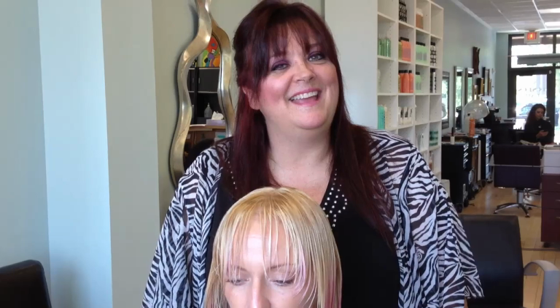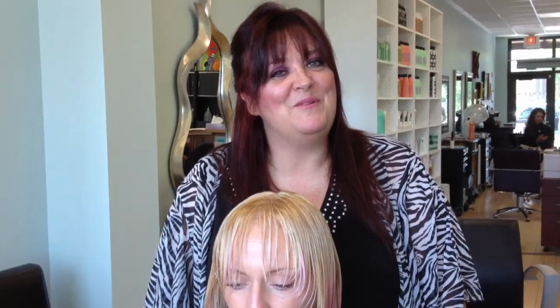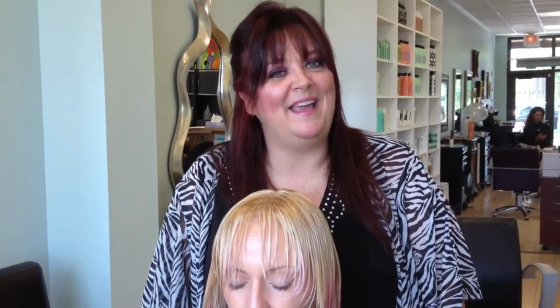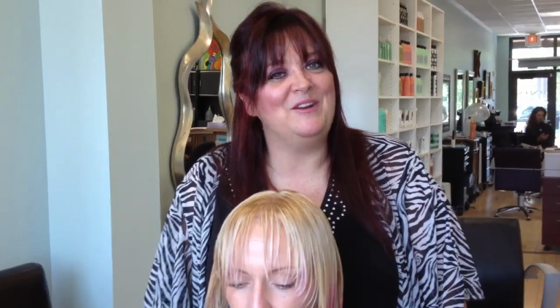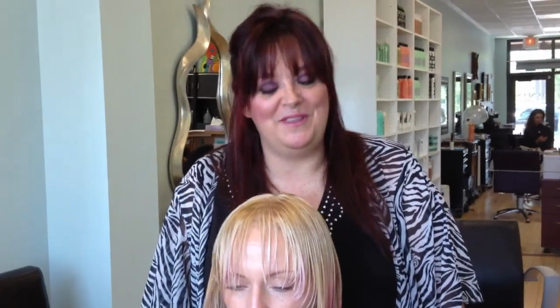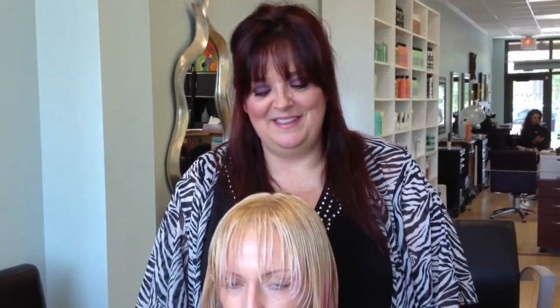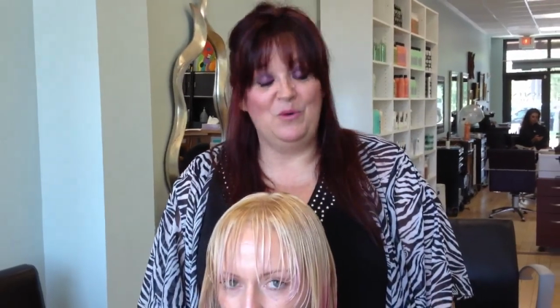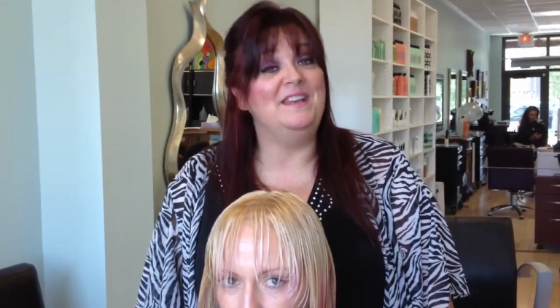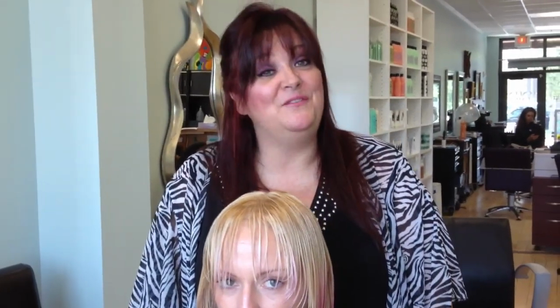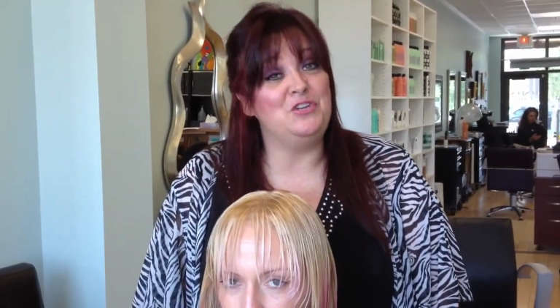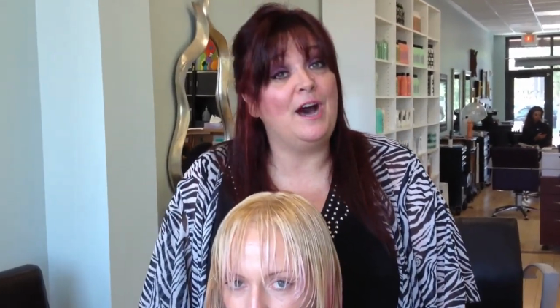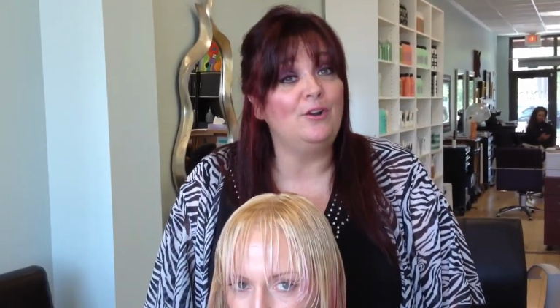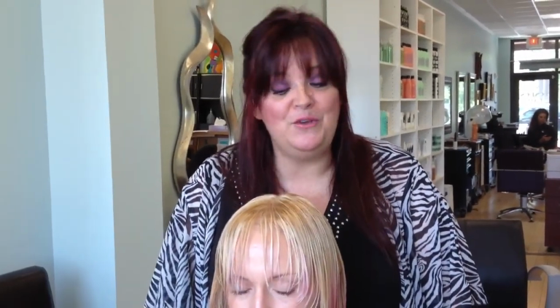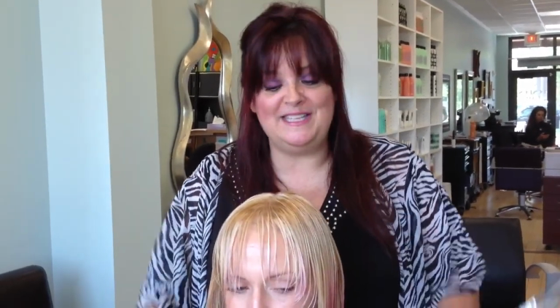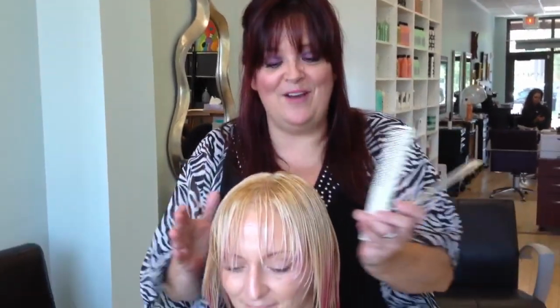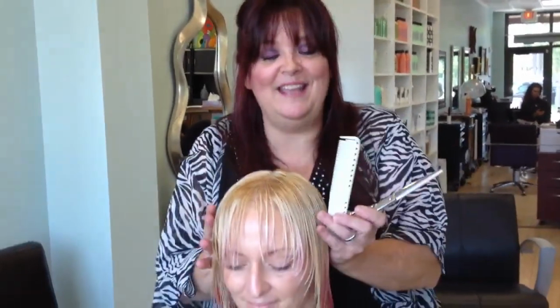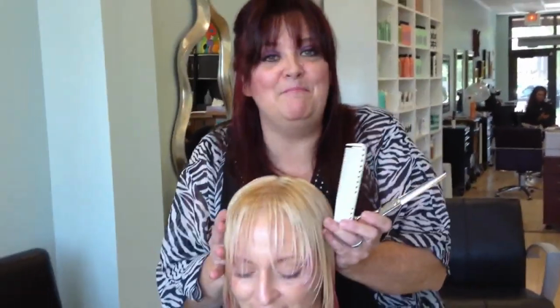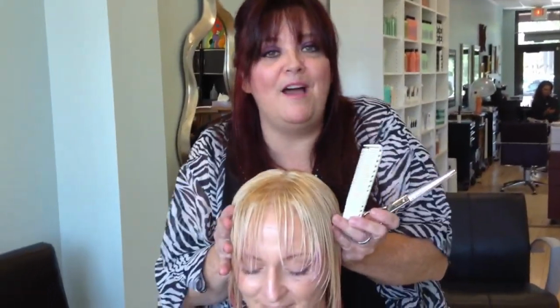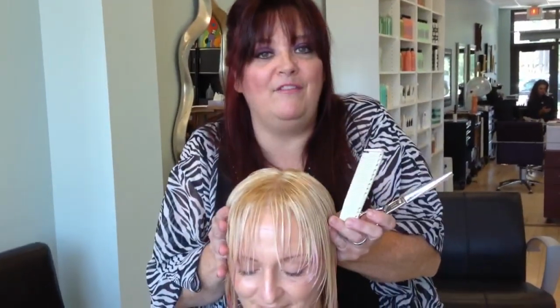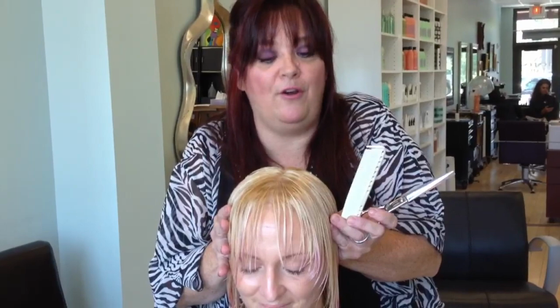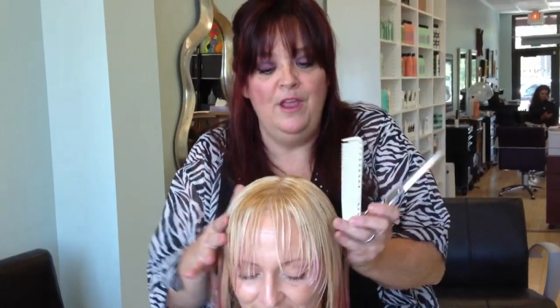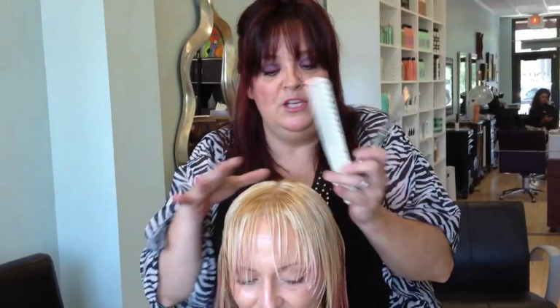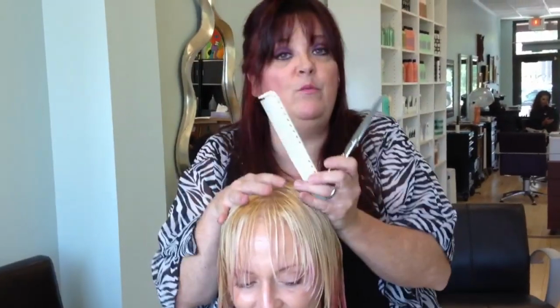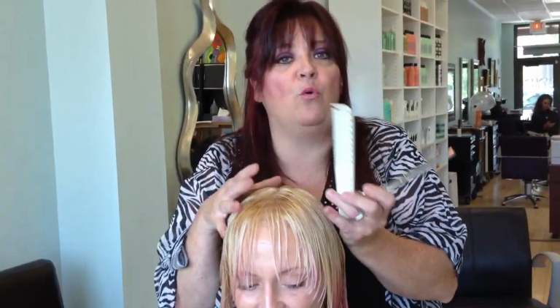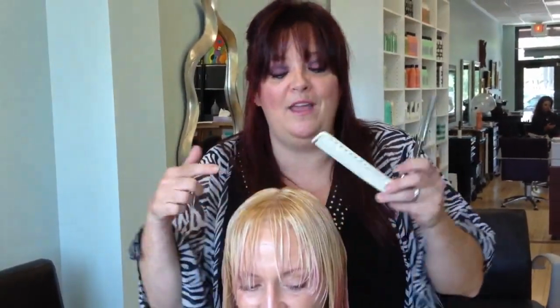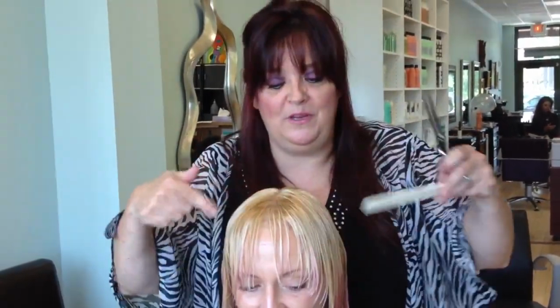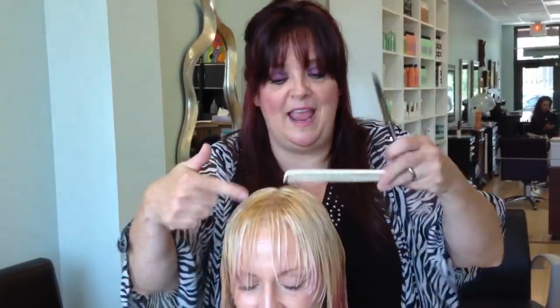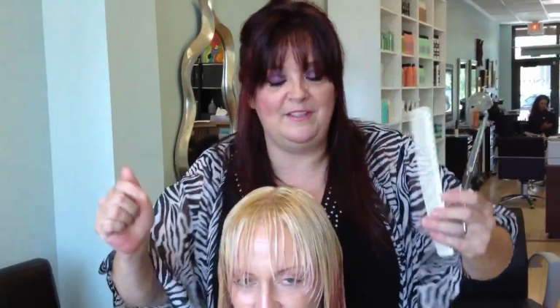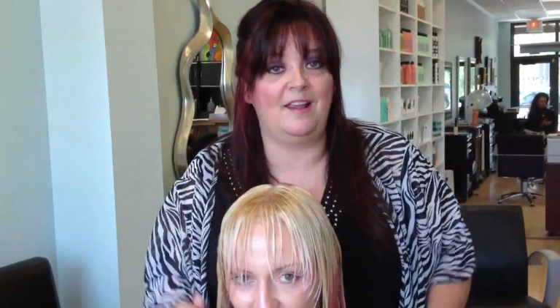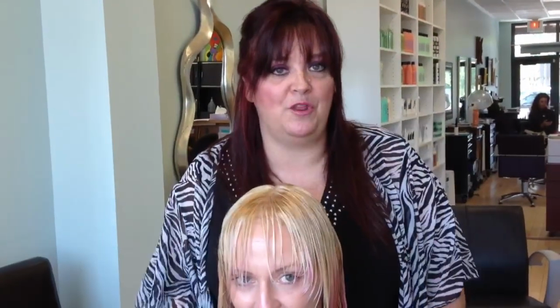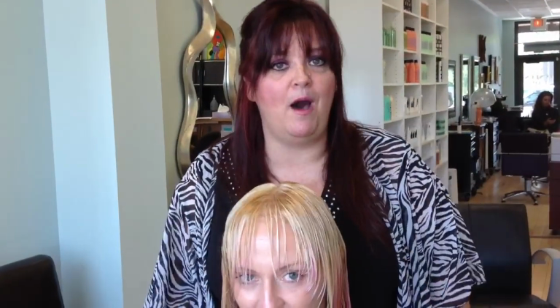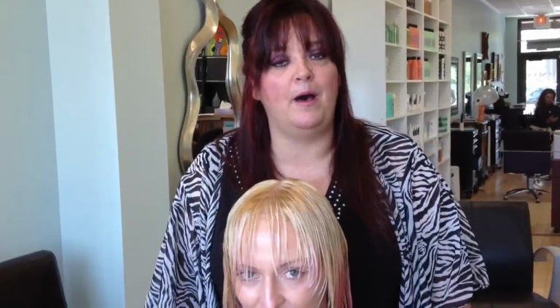We're back here with Whitney's finished color. You can see how nice and blonde I've got her. Even with her hair wet, you can see how these highlights are going to pop.